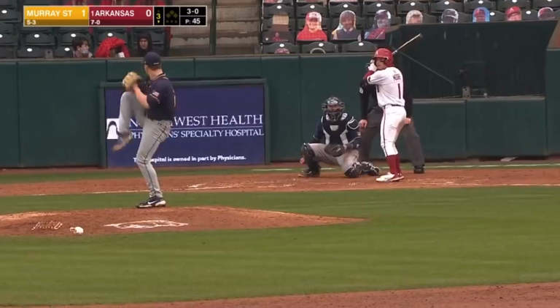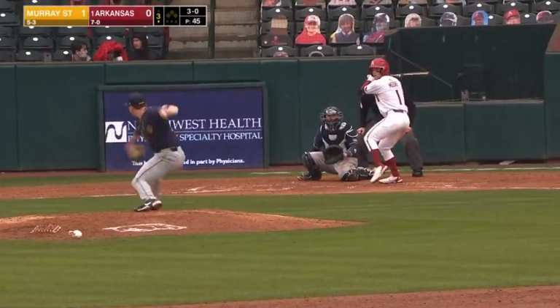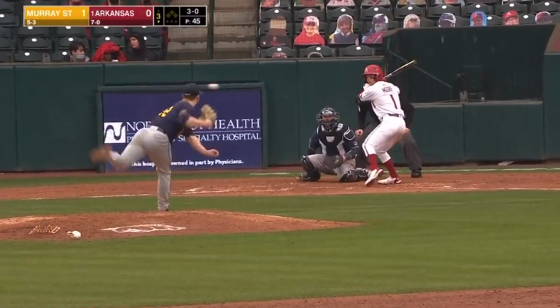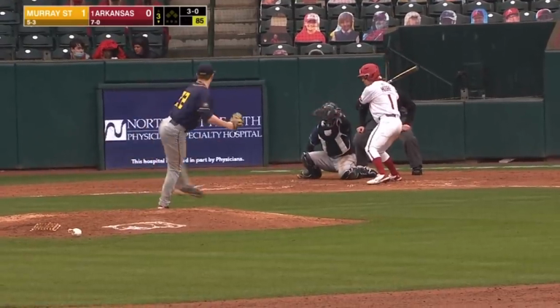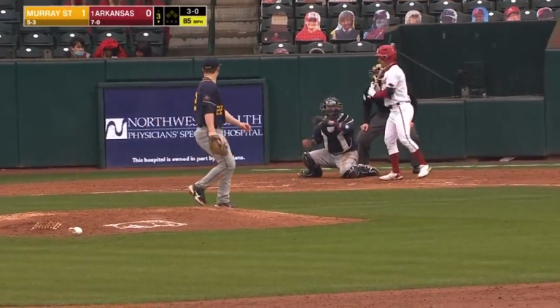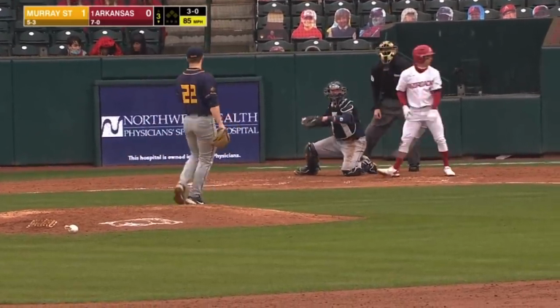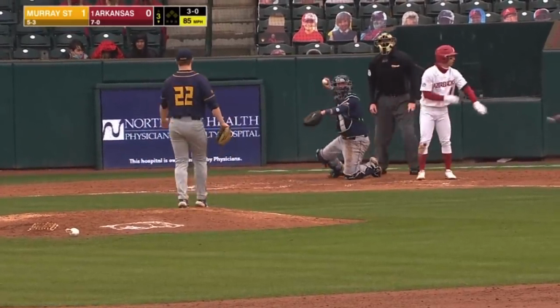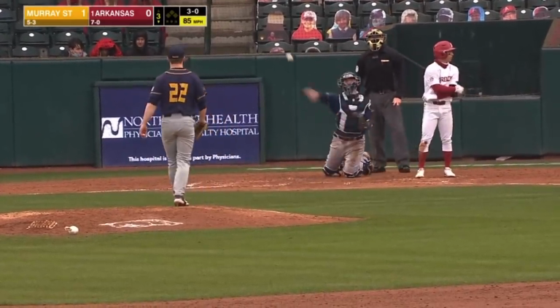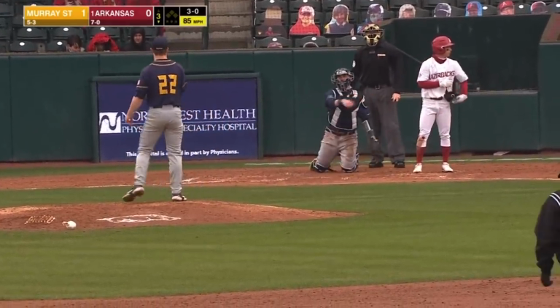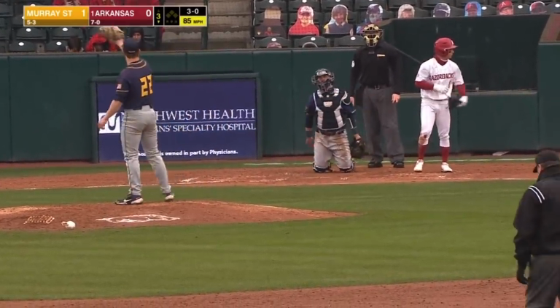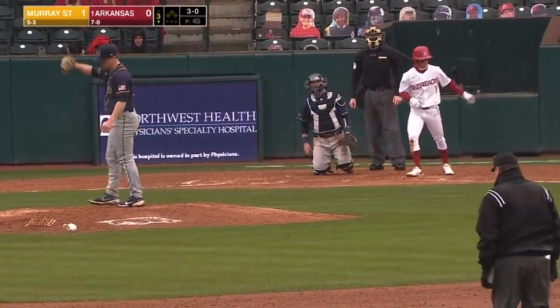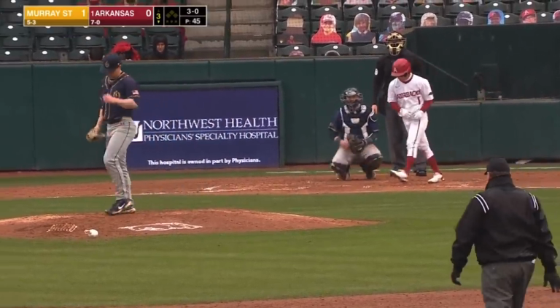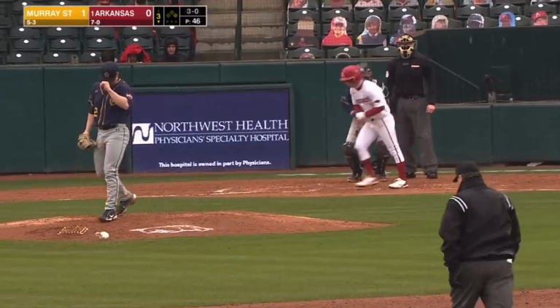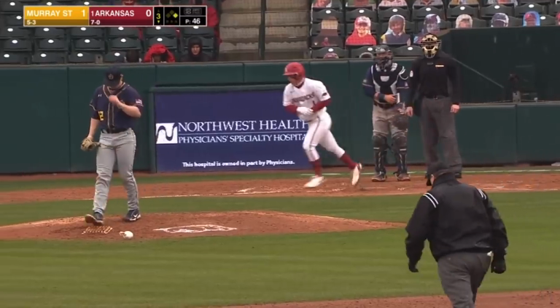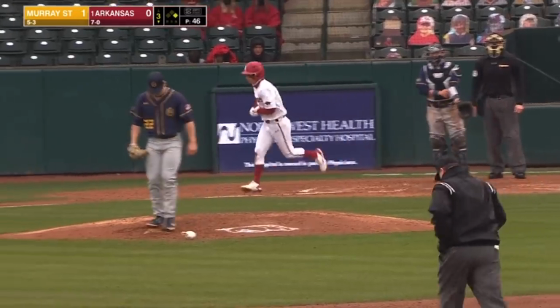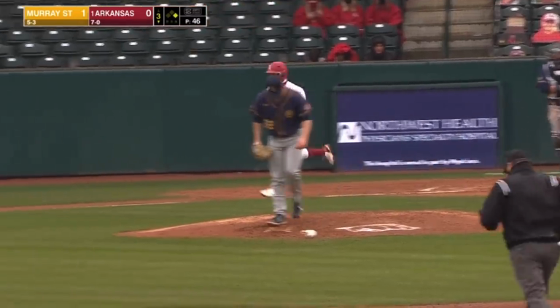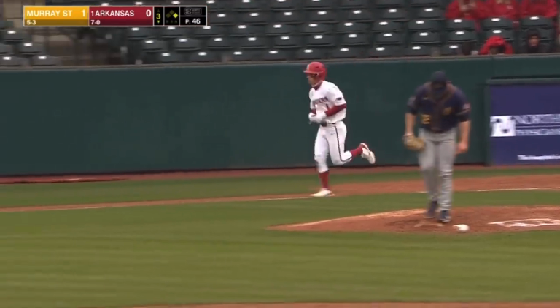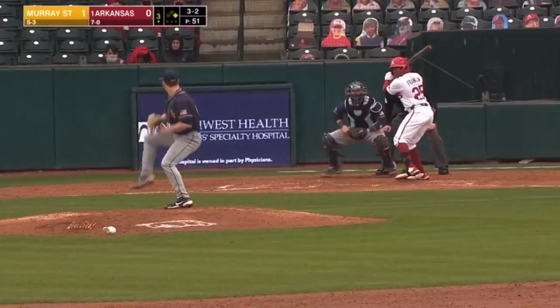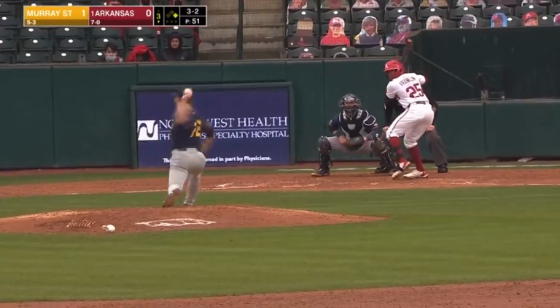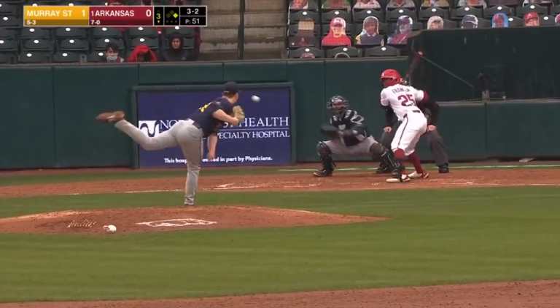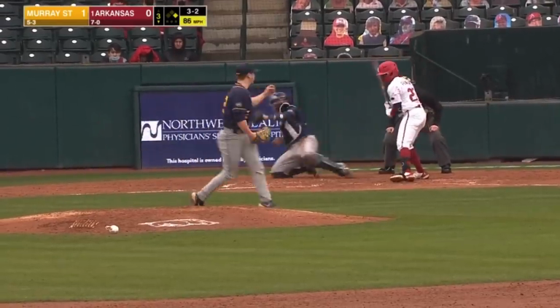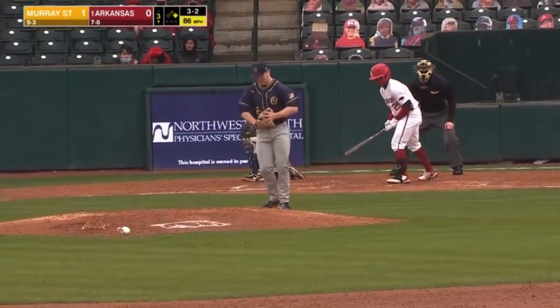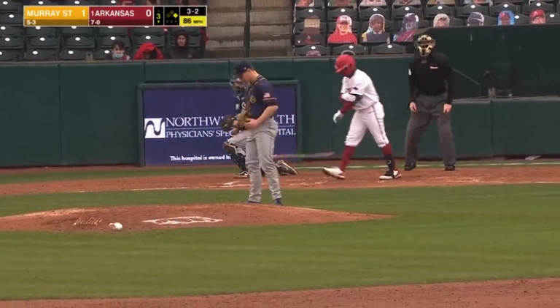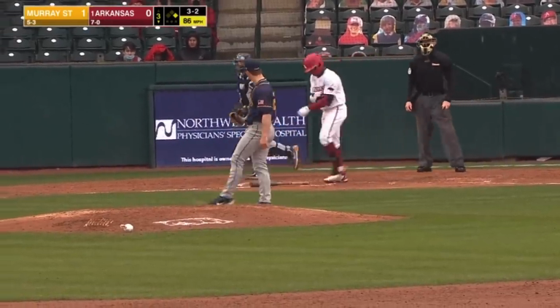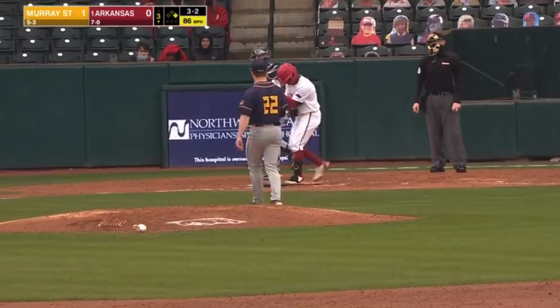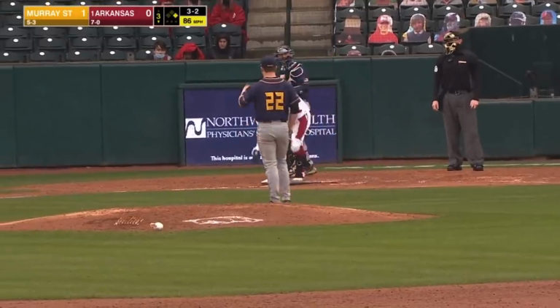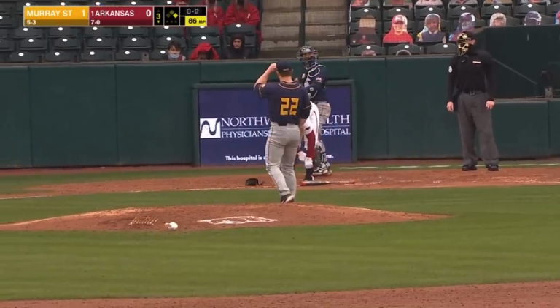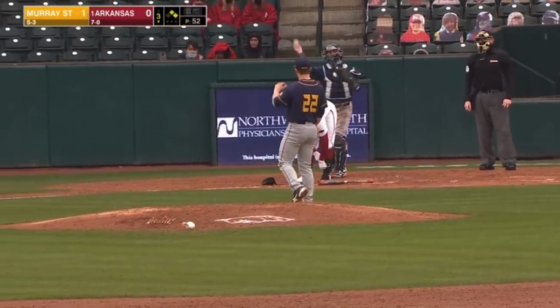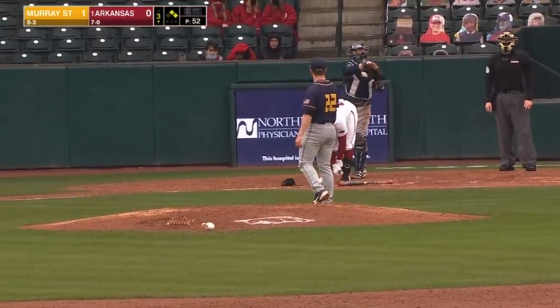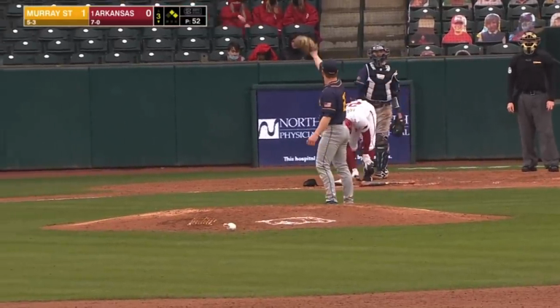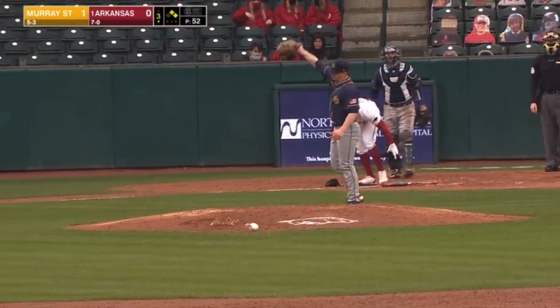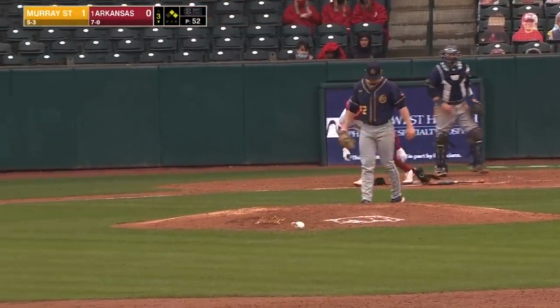Robert Moore ahead 3-0, draws a four-pitch walk. Interesting first two plate appearances for Robert — first time had difficulty picking that baseball up. Back-to-back walks.